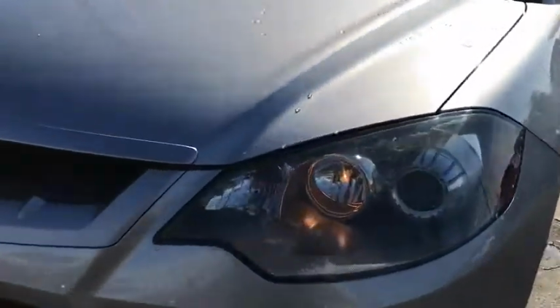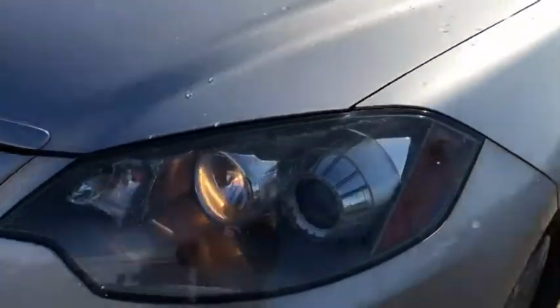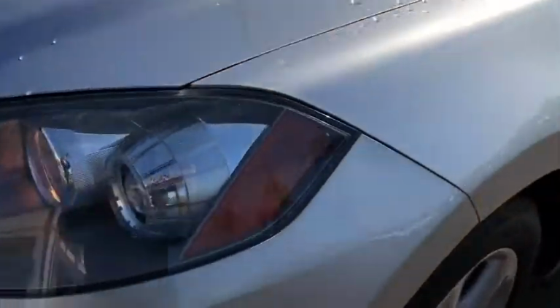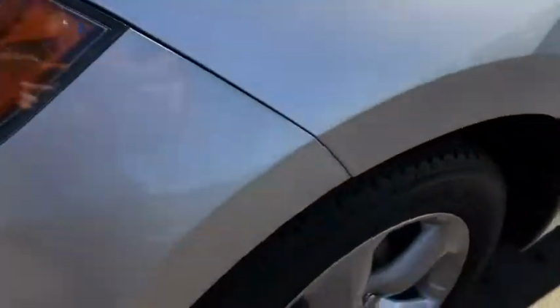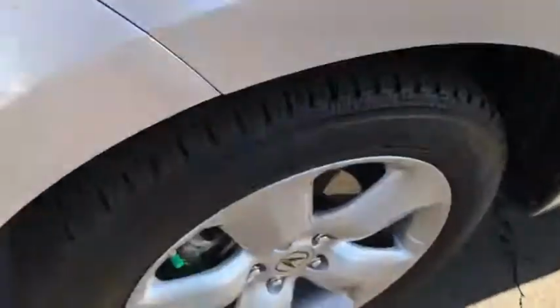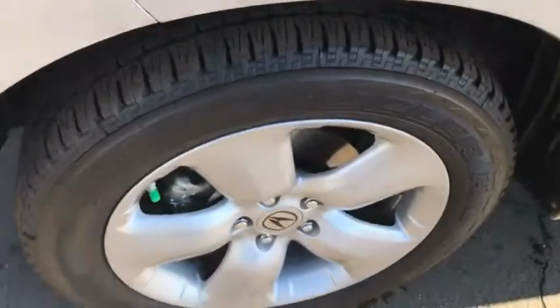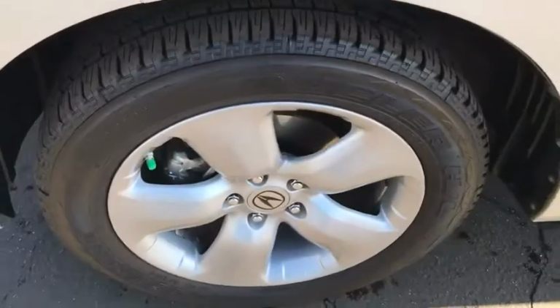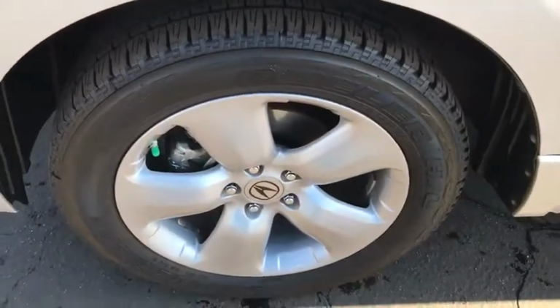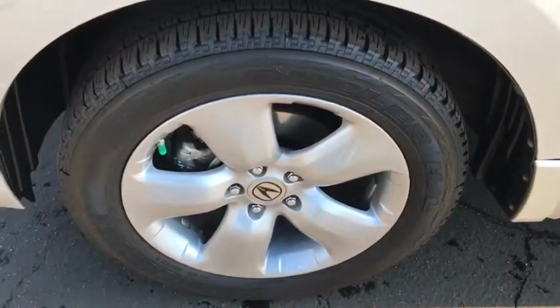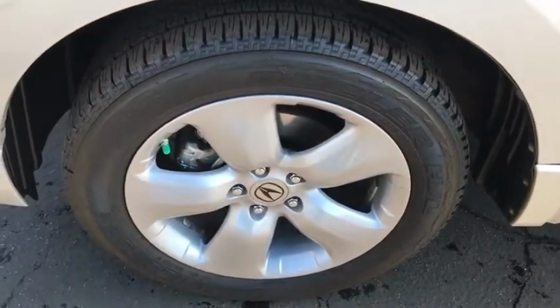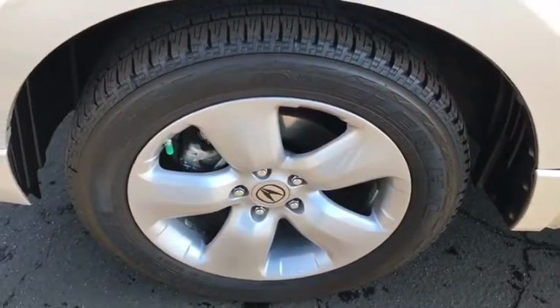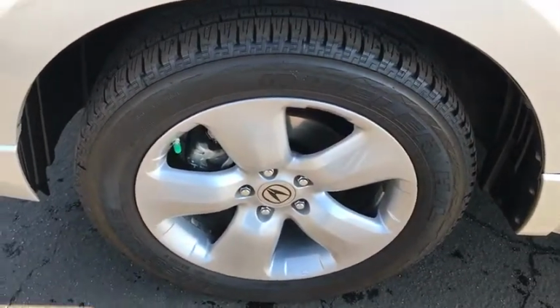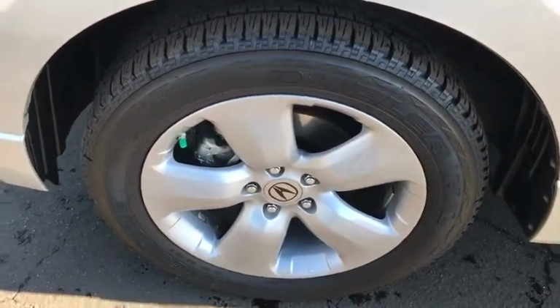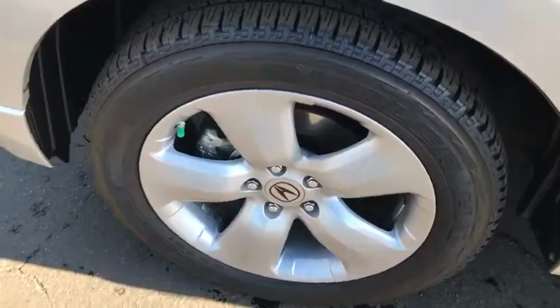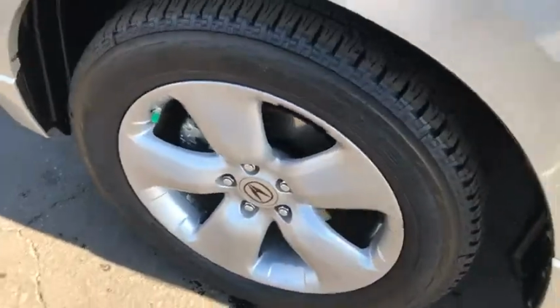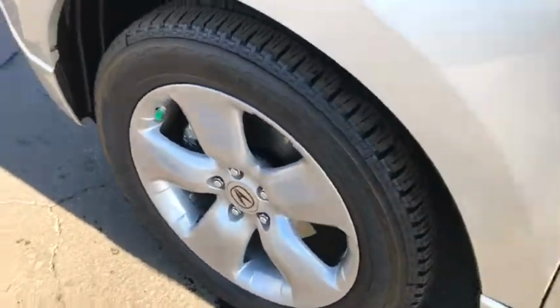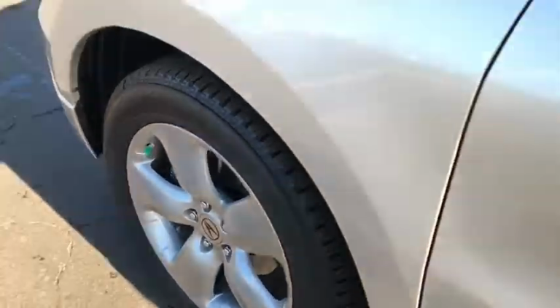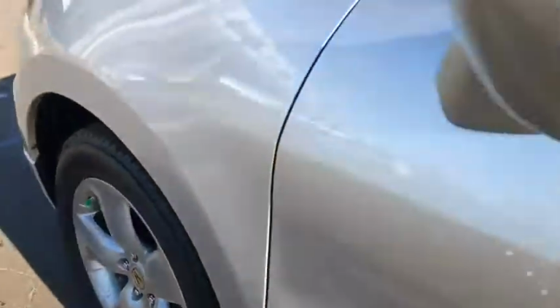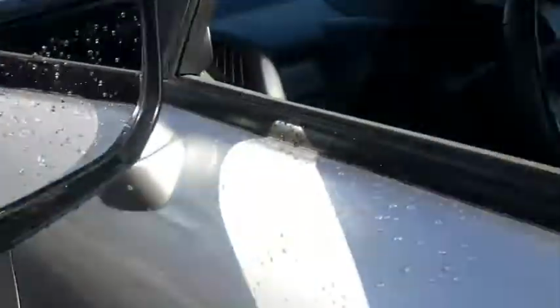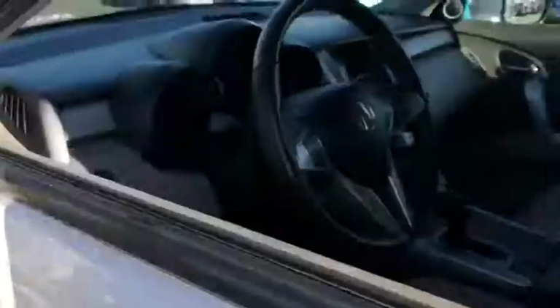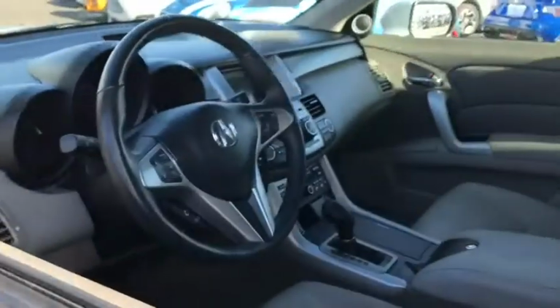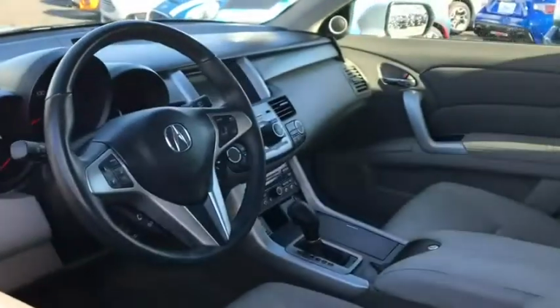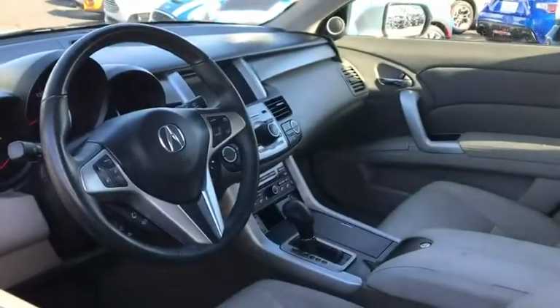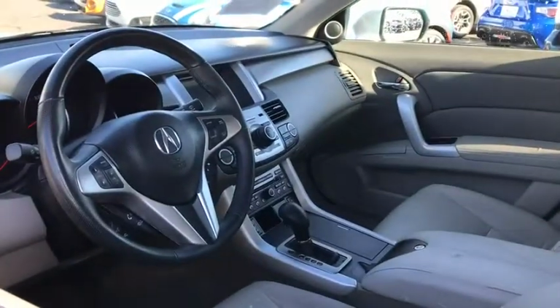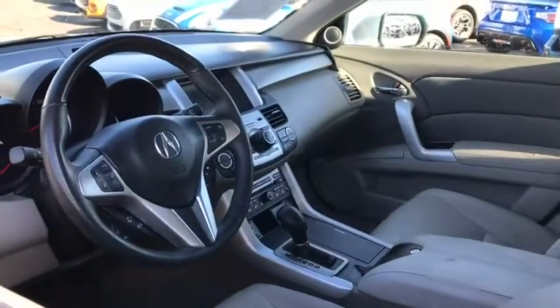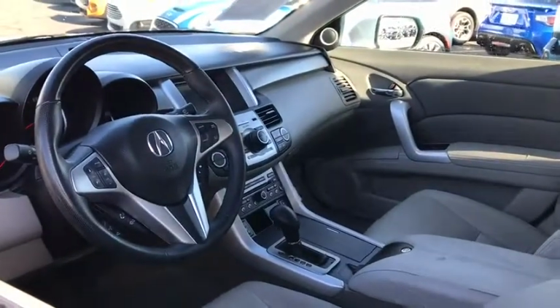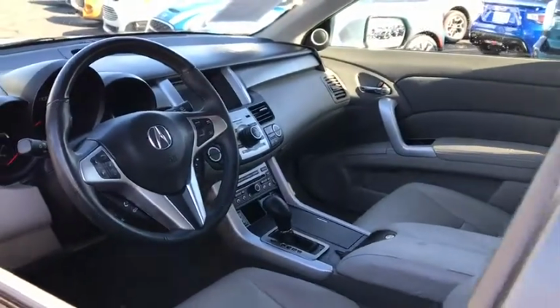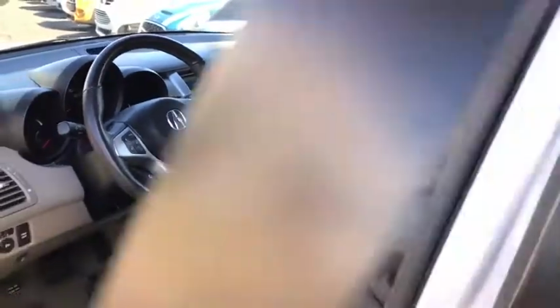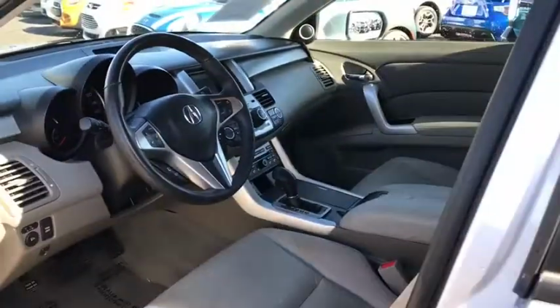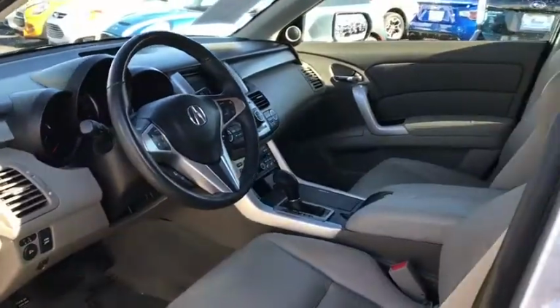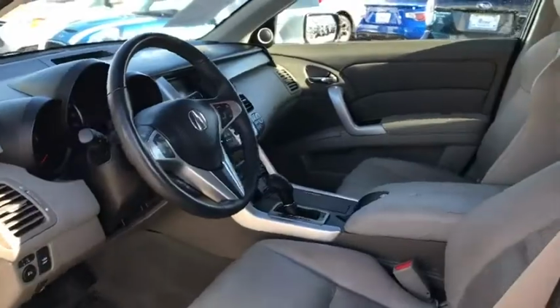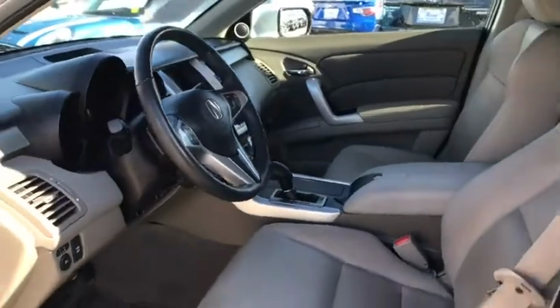Bluetooth, power steering, adjustable steering wheel, aluminum wheels, cruise control, floor mats, four-wheel disc brakes, universal garage door opener, rear defrost.